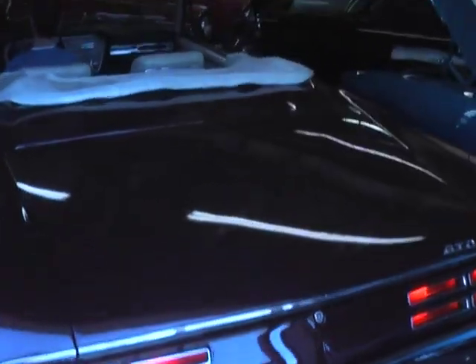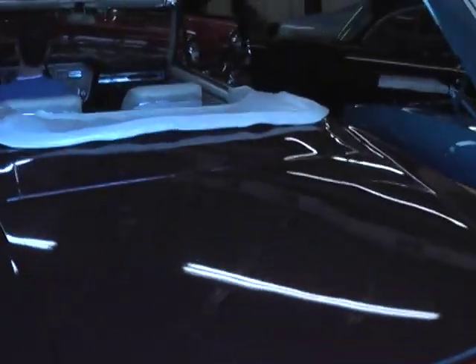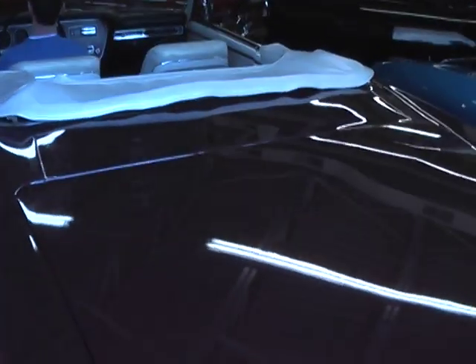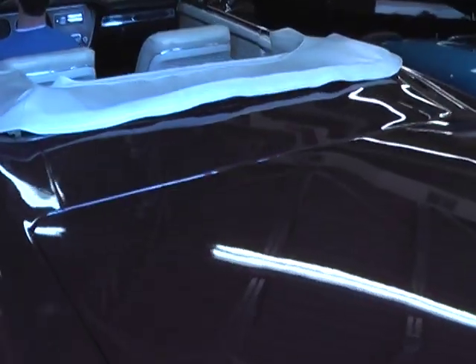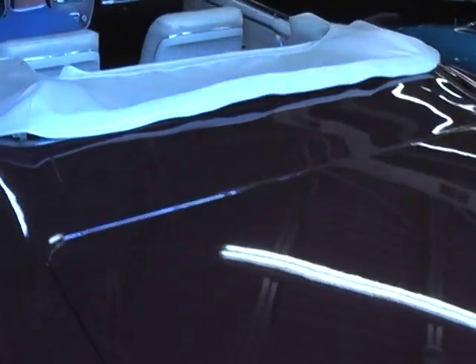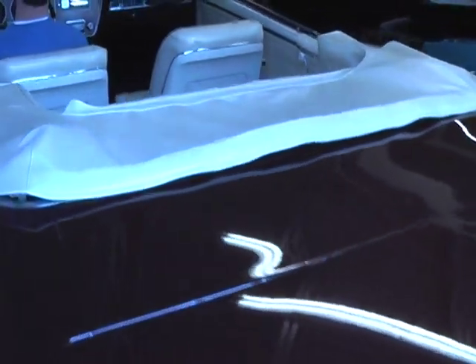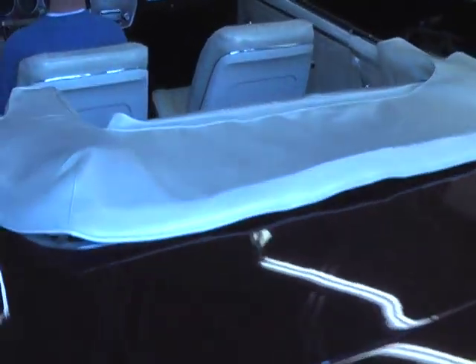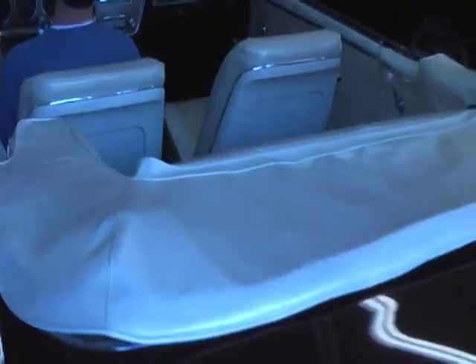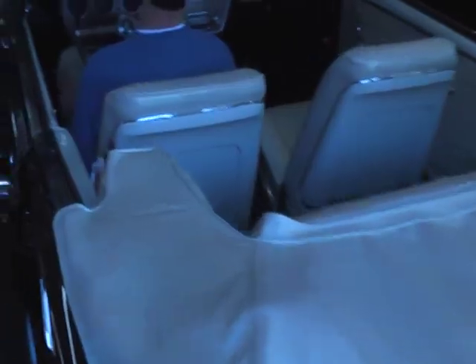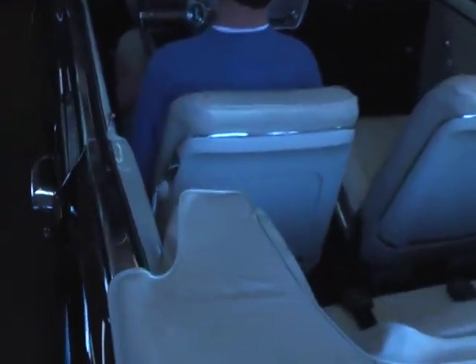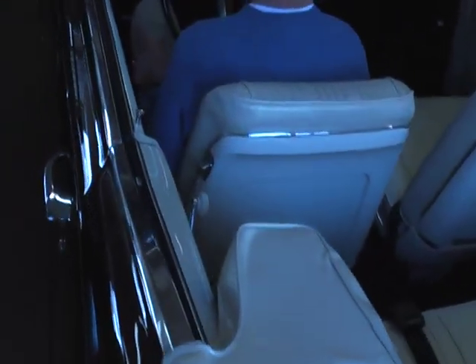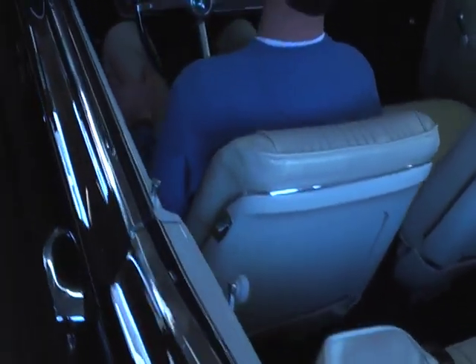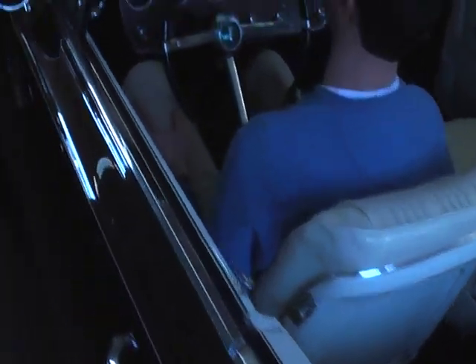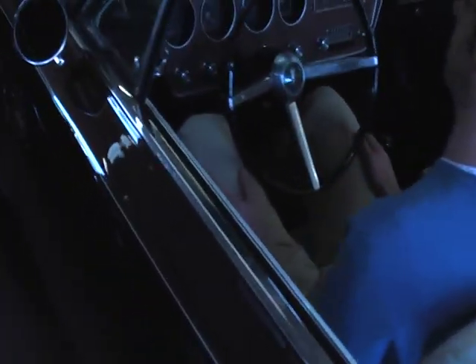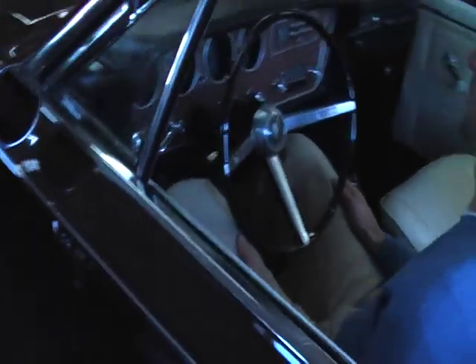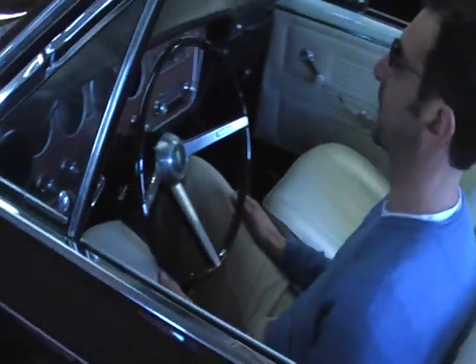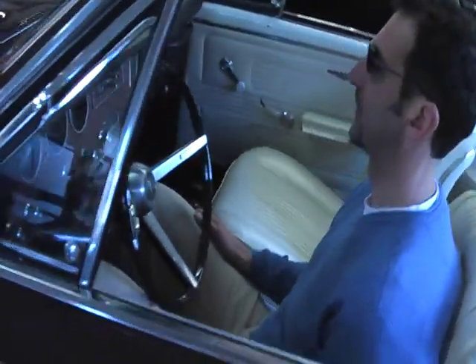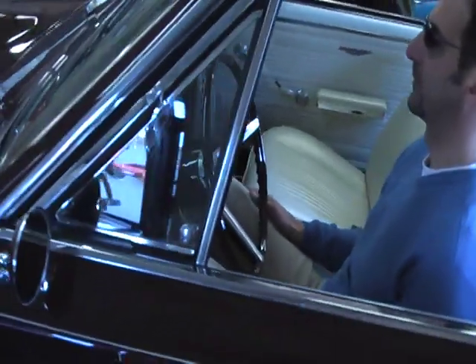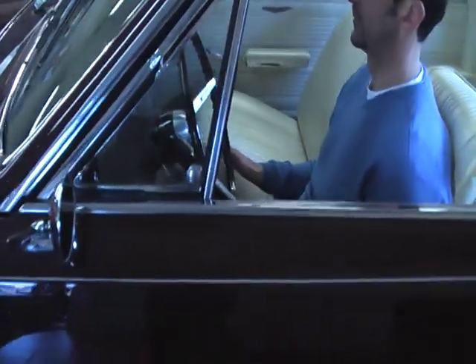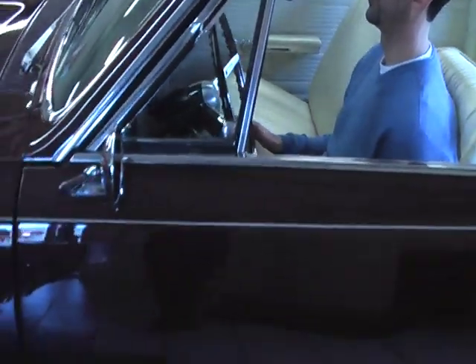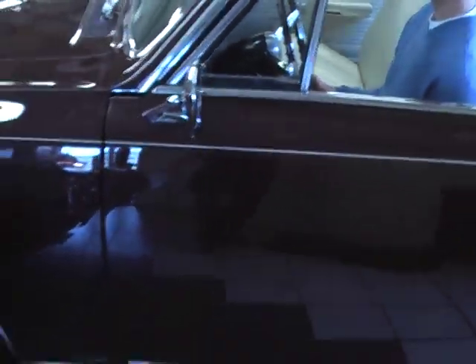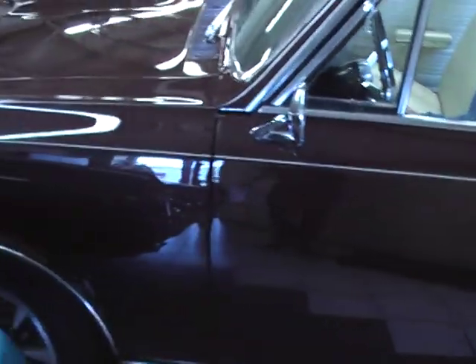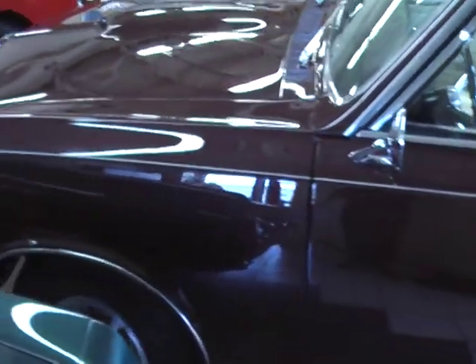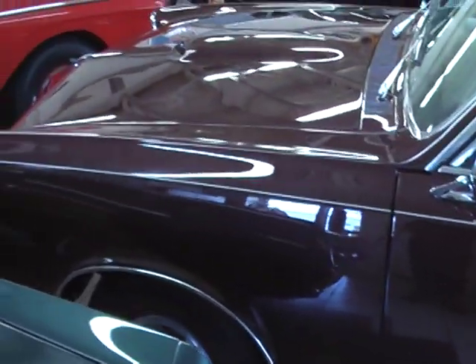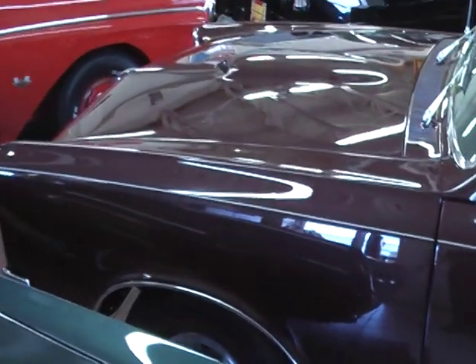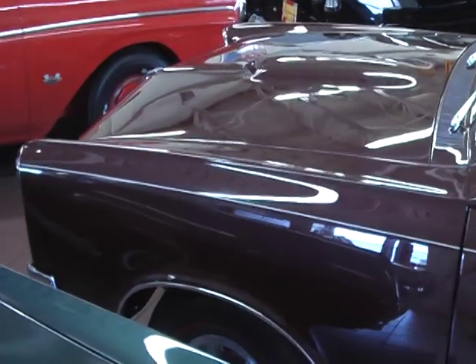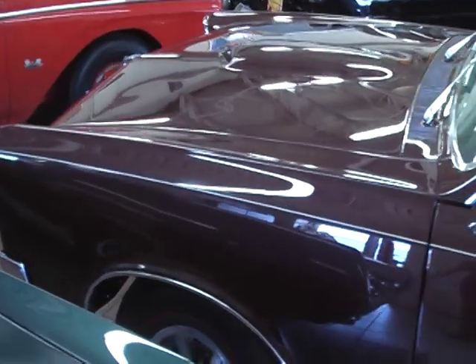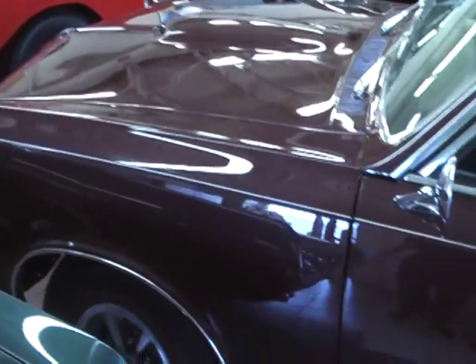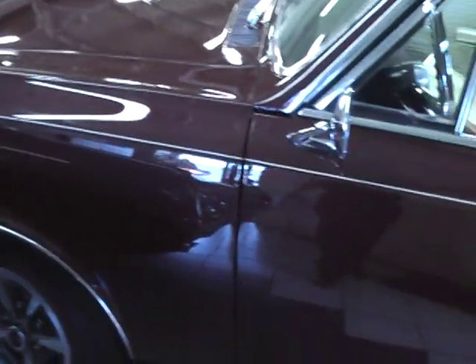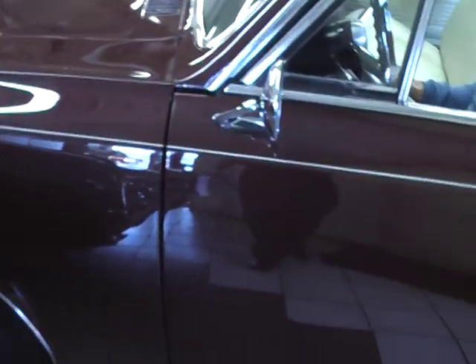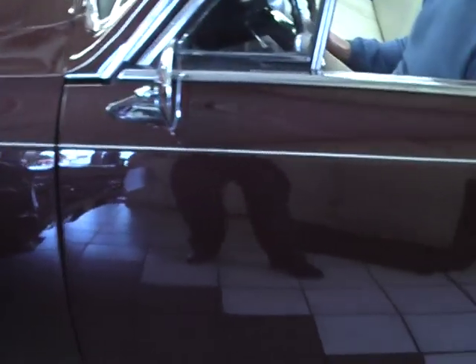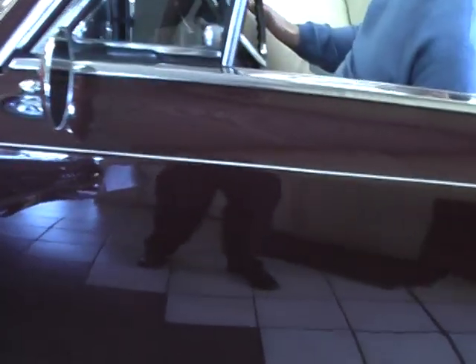A fabulous 1967 Pontiac GTO Convertible. This beautiful showpiece is finished in burgundy metallic paint.